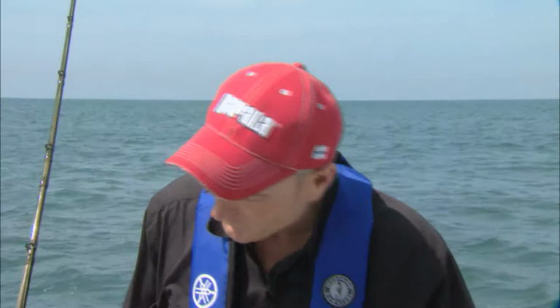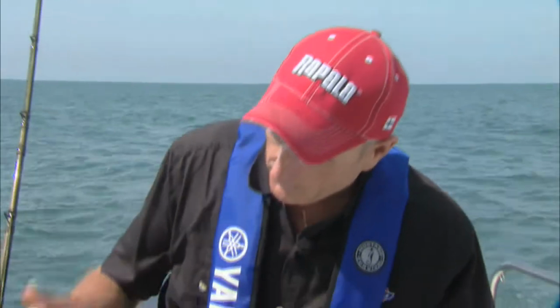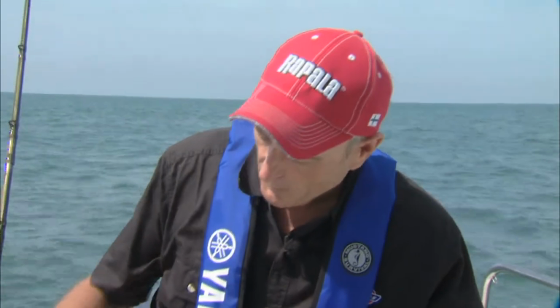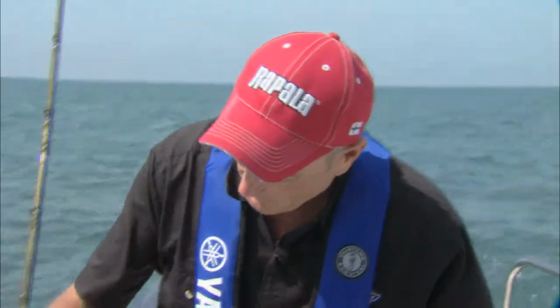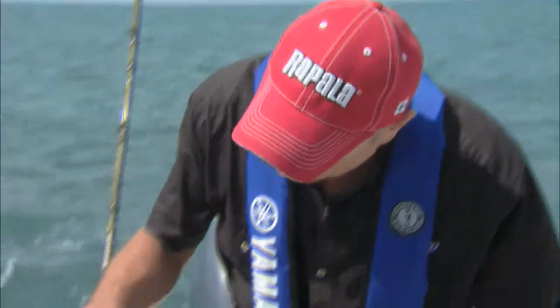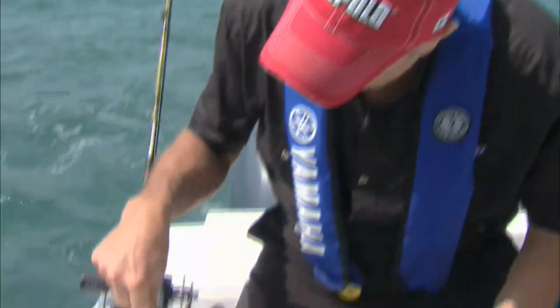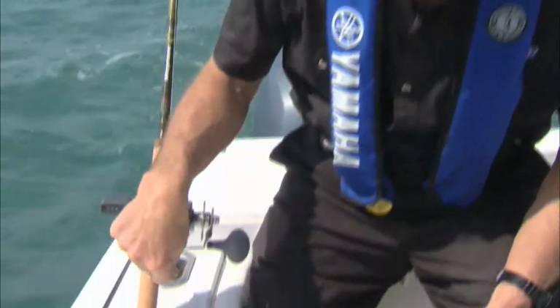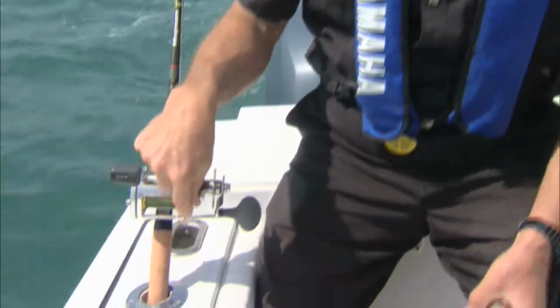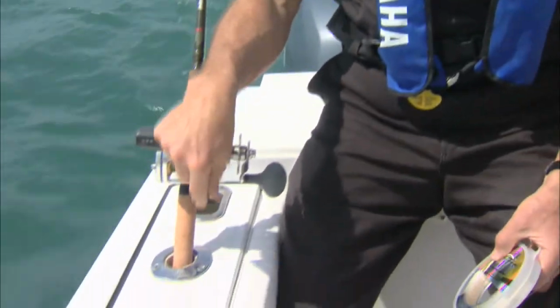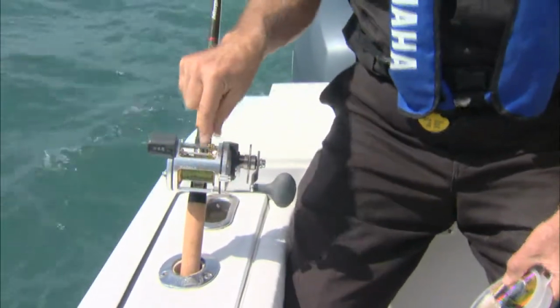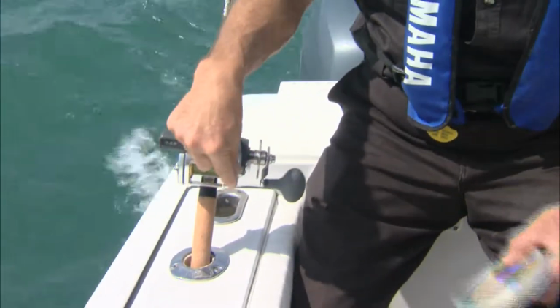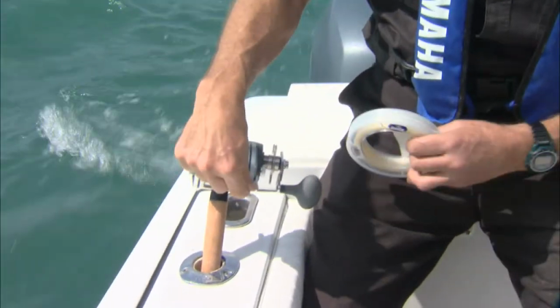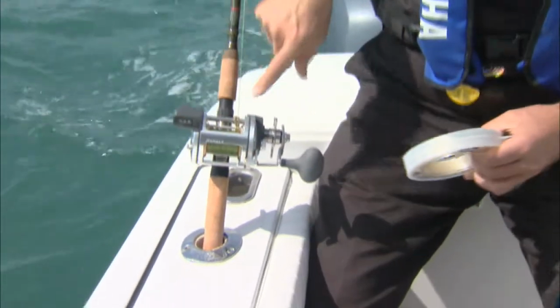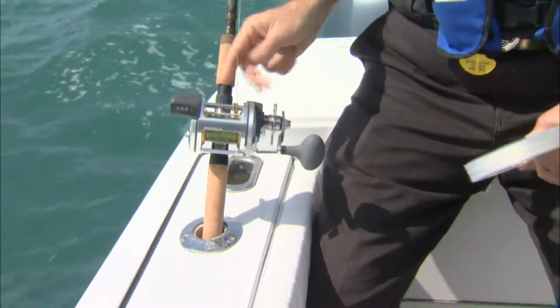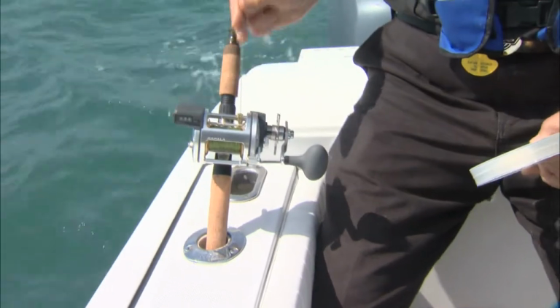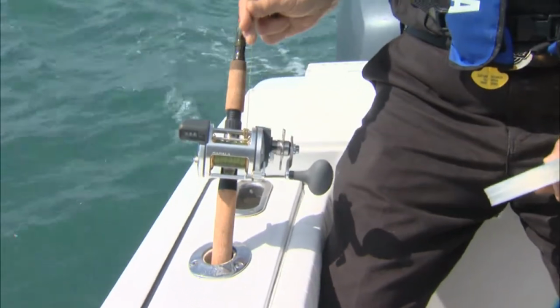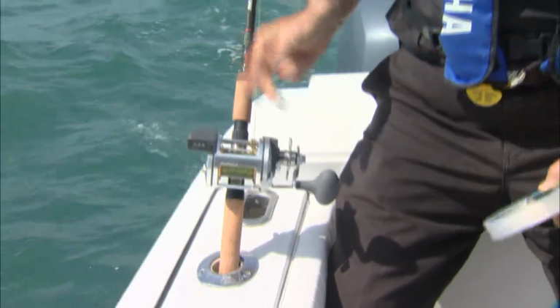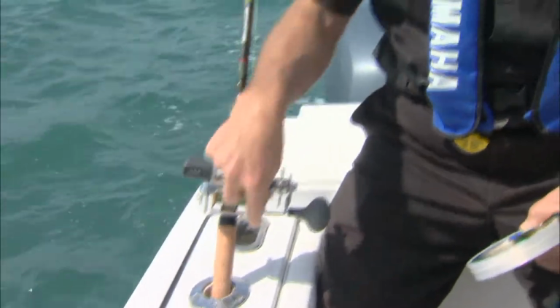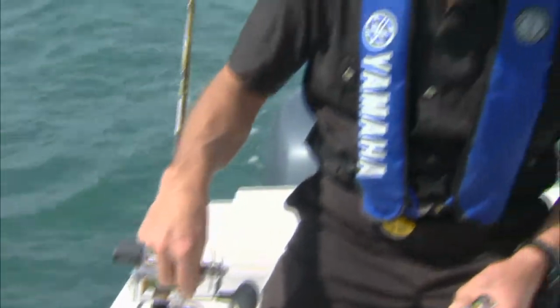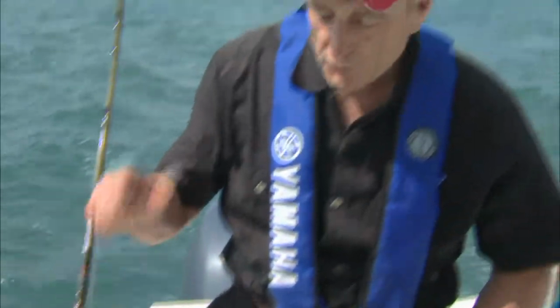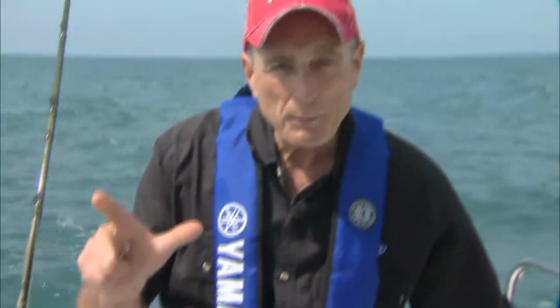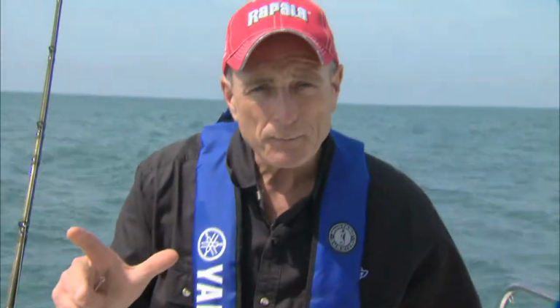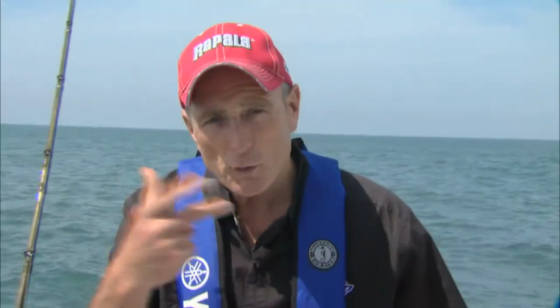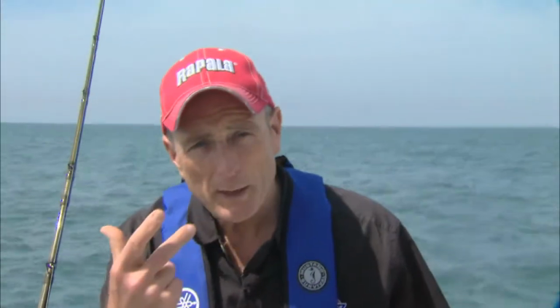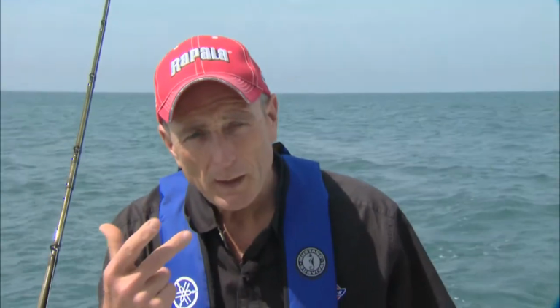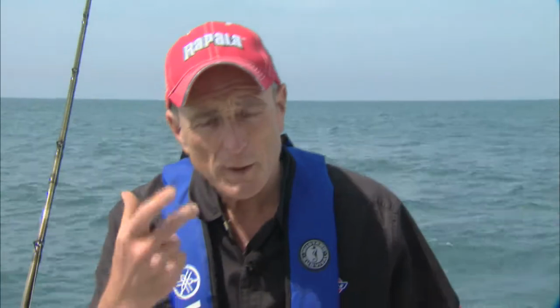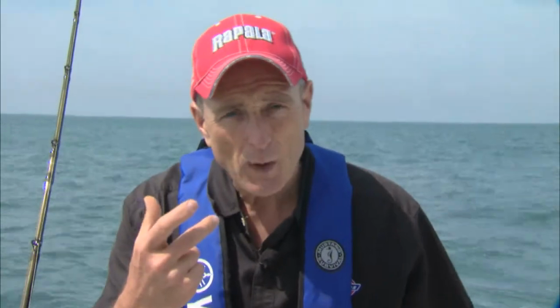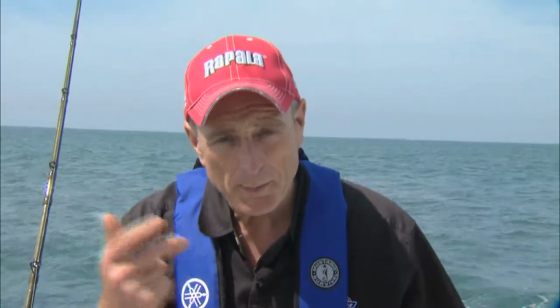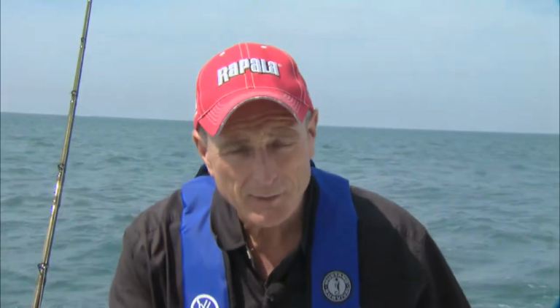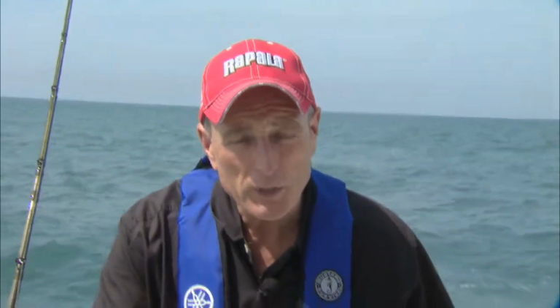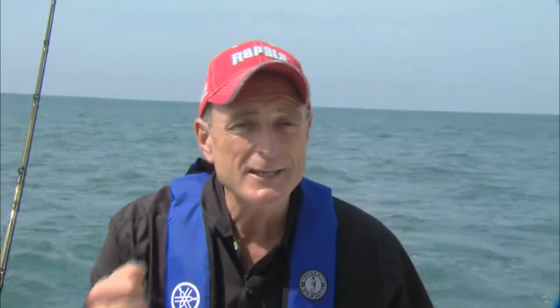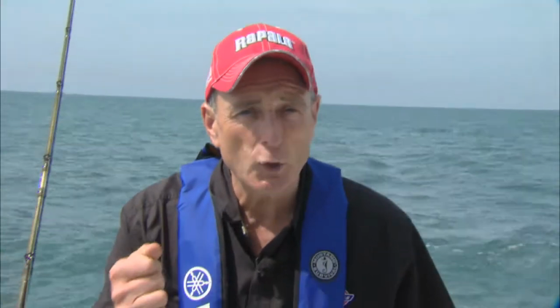Then you pick up the rod and you put the spool on free spool. So I'll actually move the lever down so that it's very easy for the fish to grab the mullet, turn it around, and then try to swallow it. And by that time, we gently set the hook.